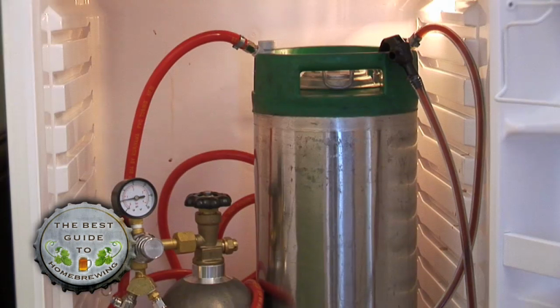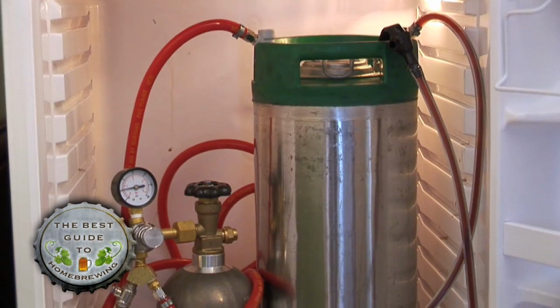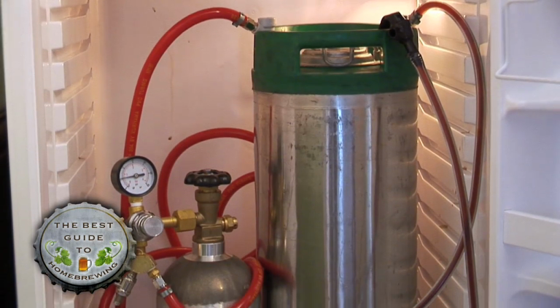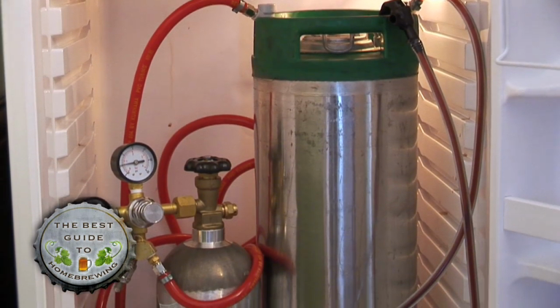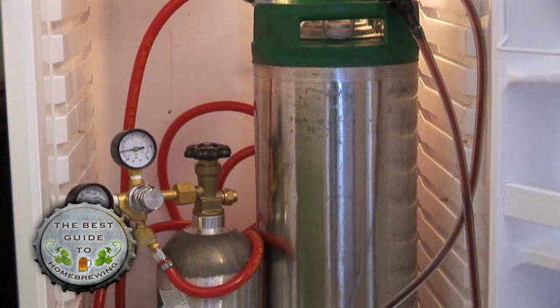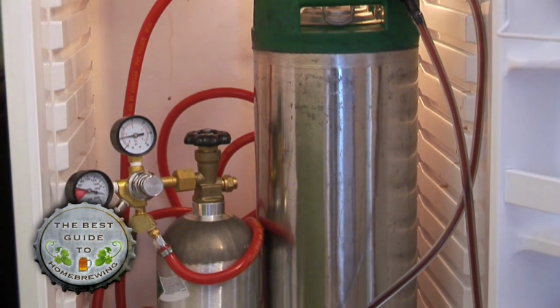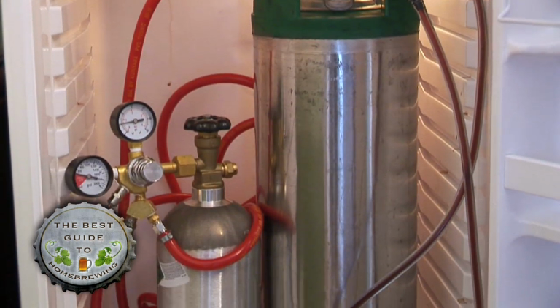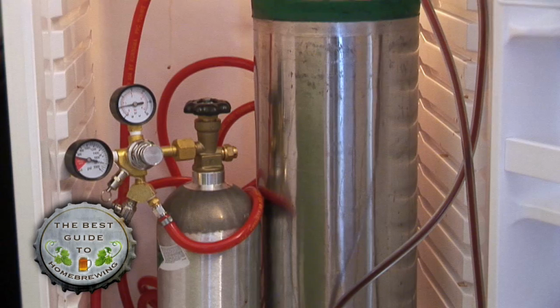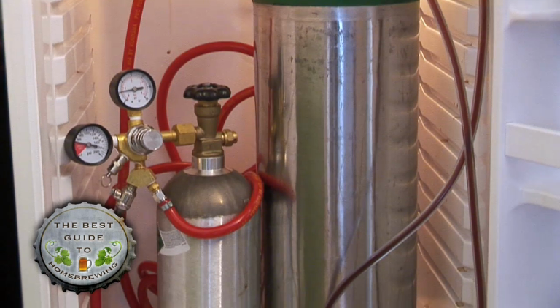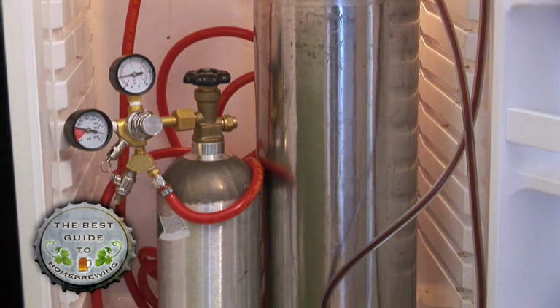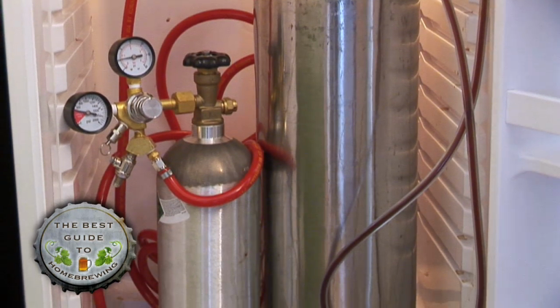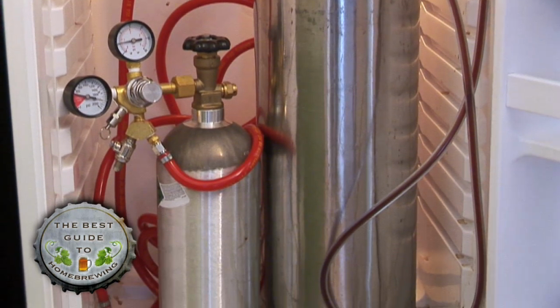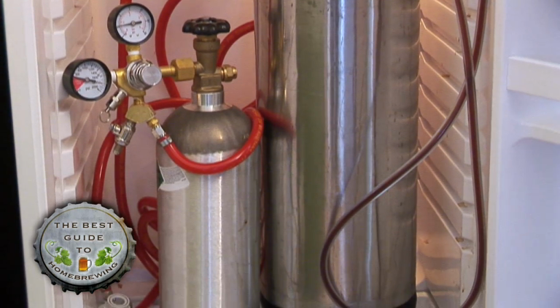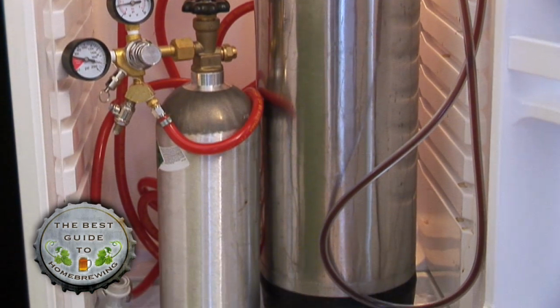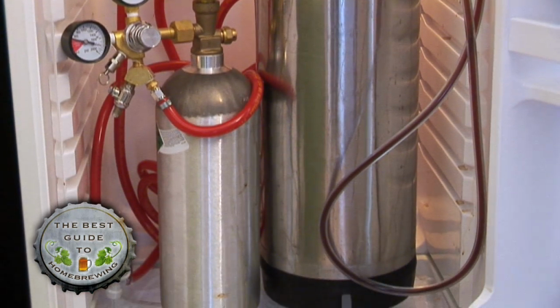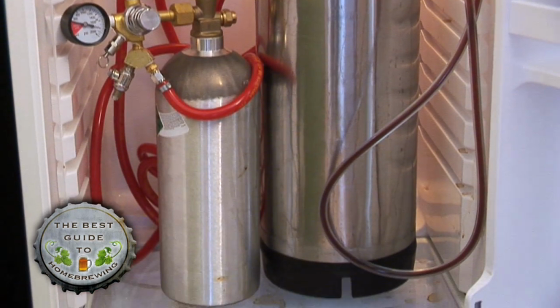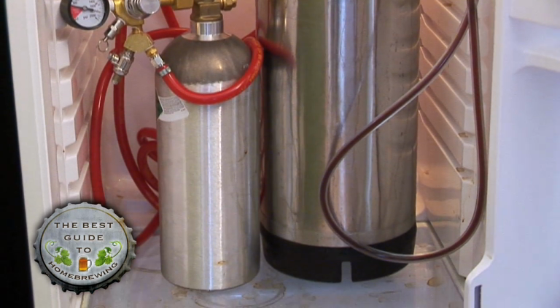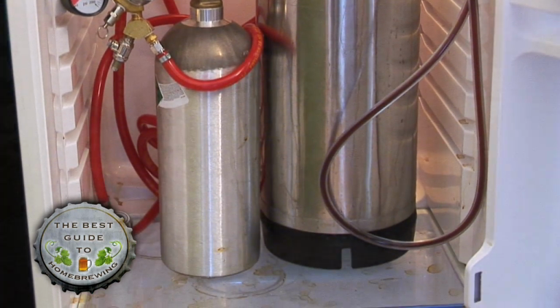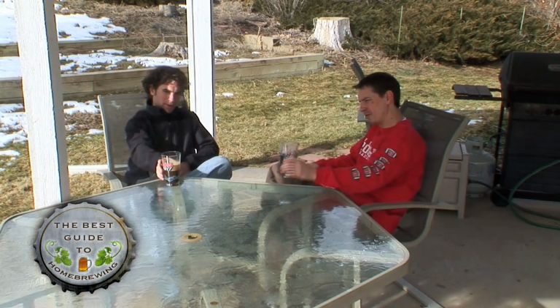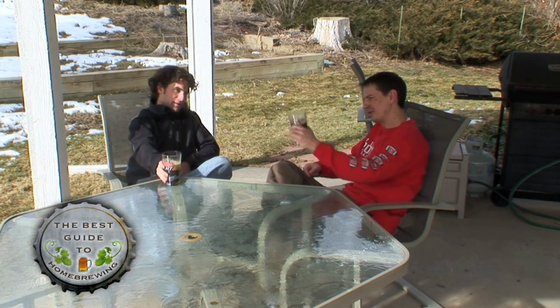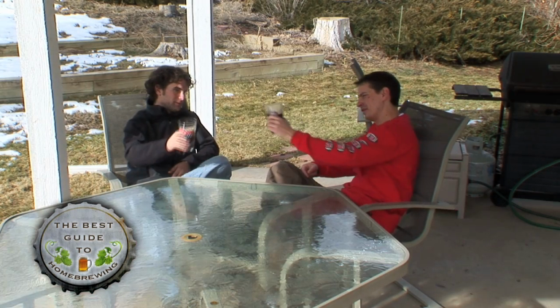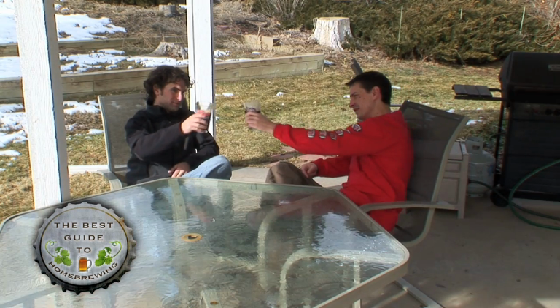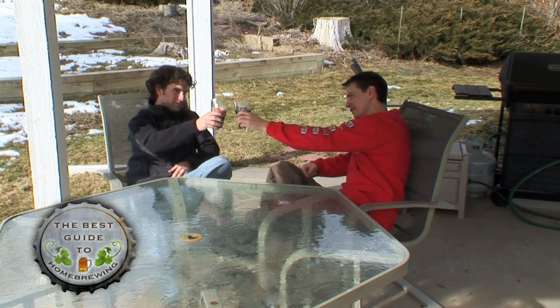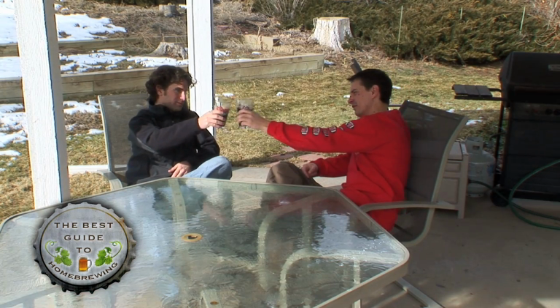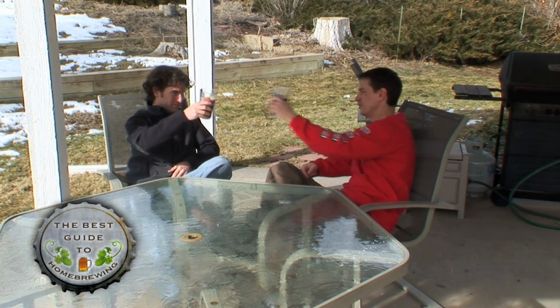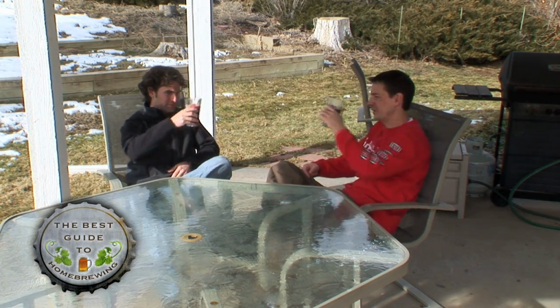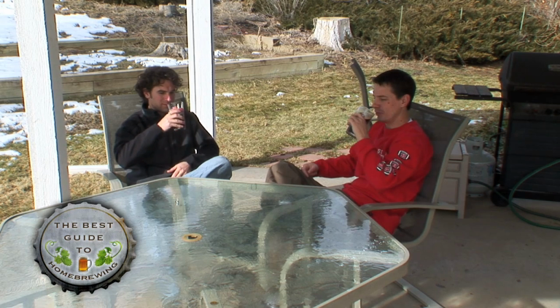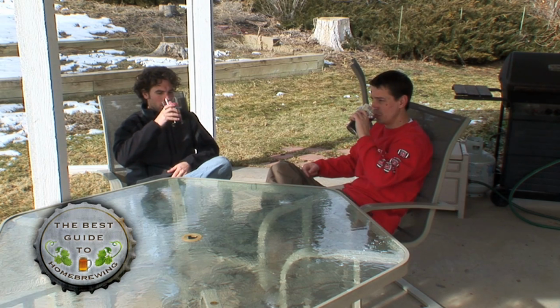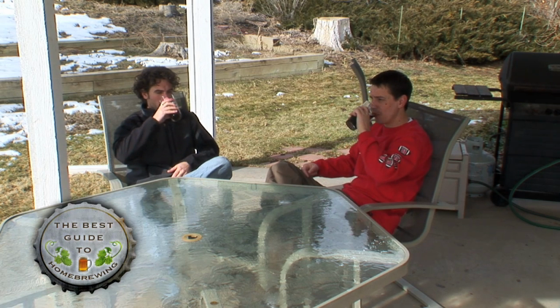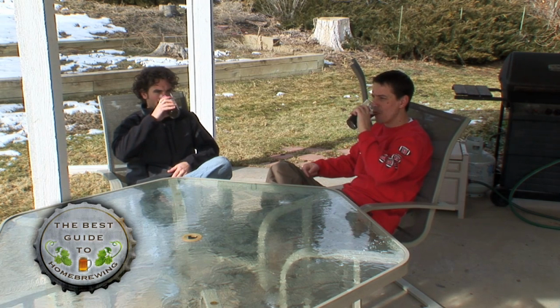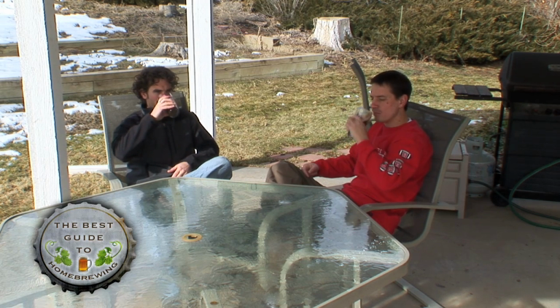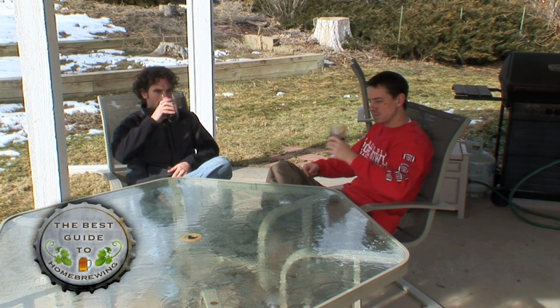Once you keg, you'll find it hard to go back to the more complex, time-consuming bottling. Not to mention, you can drink your keg beer over a week earlier than your bottled homebrew.